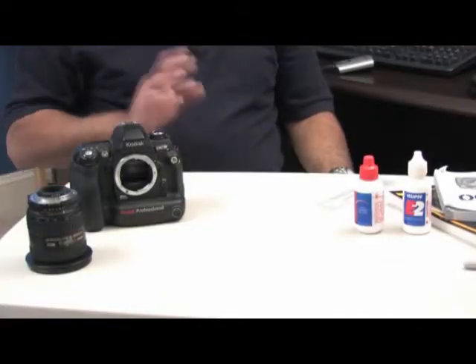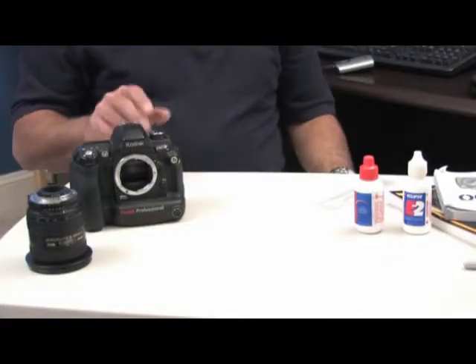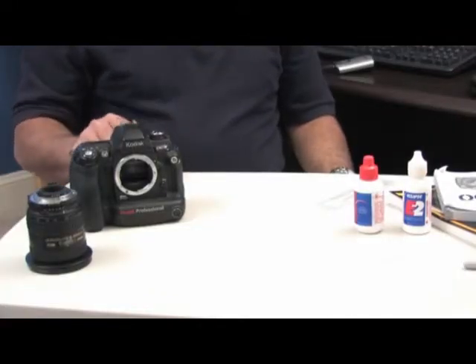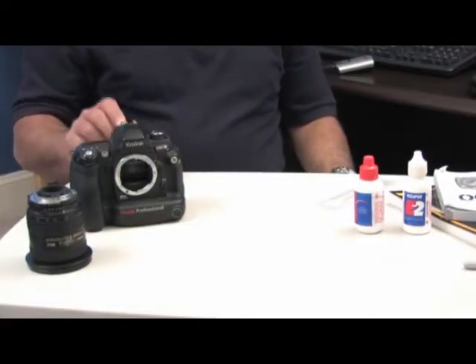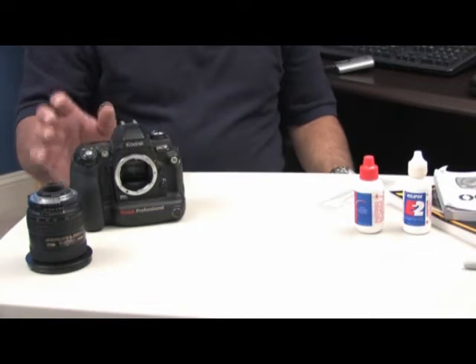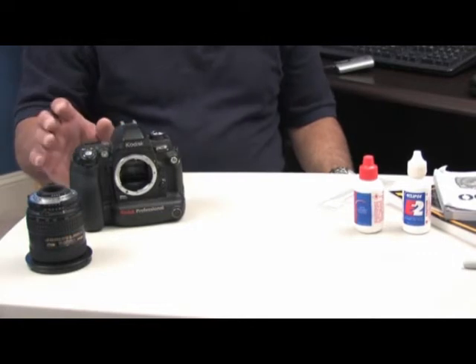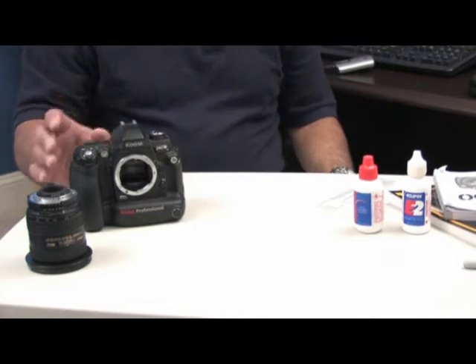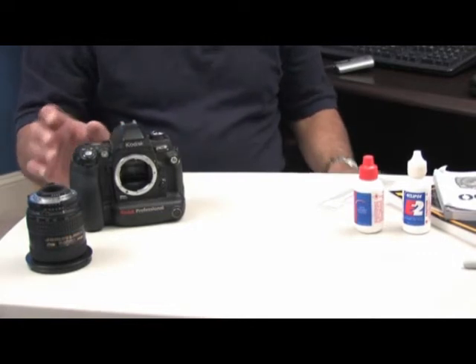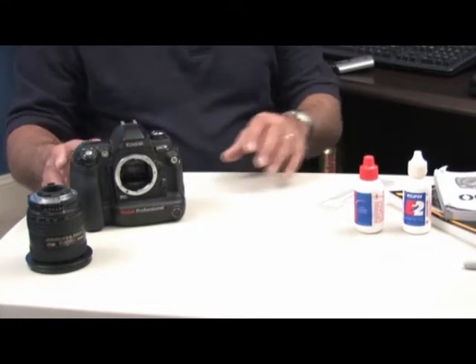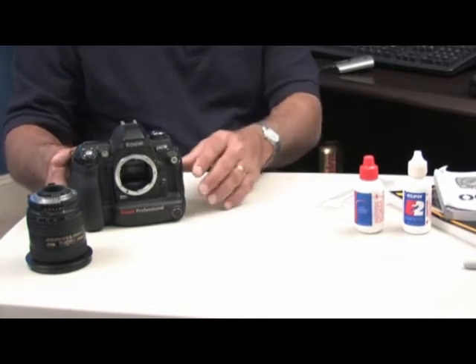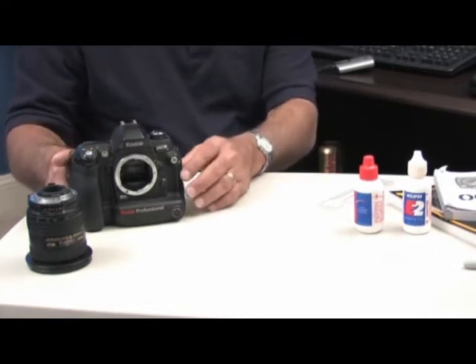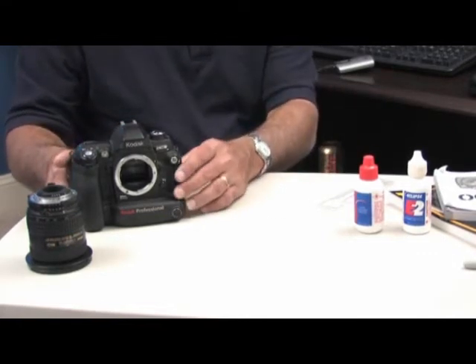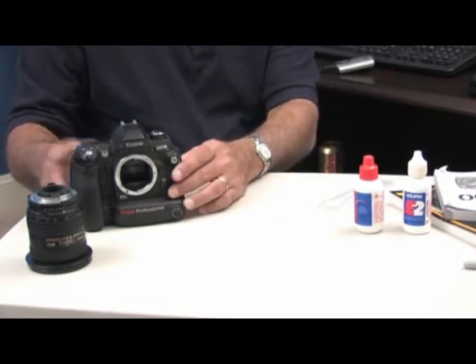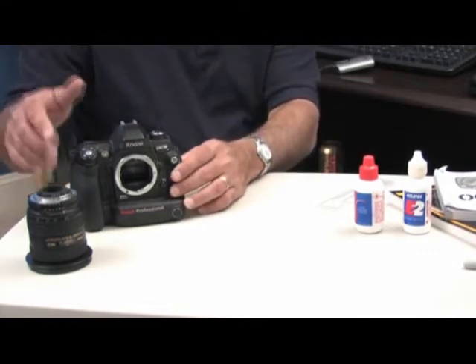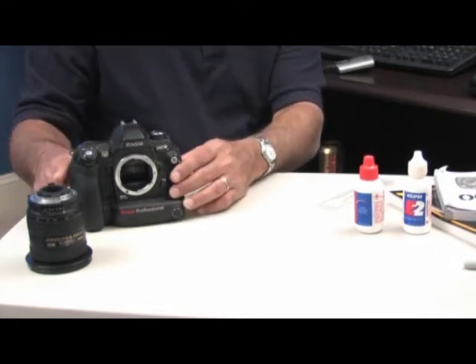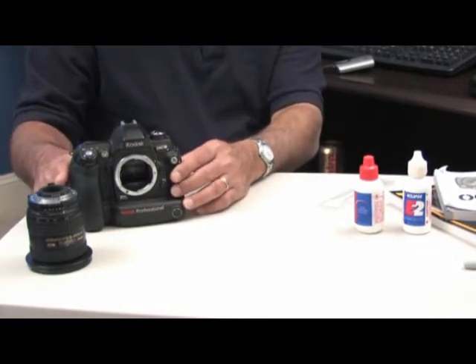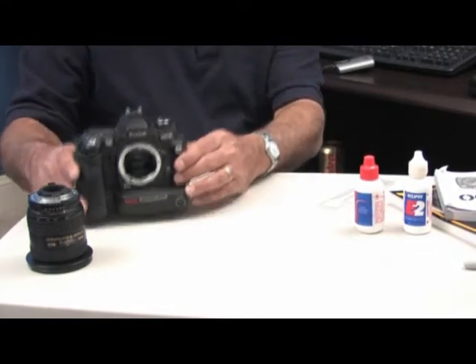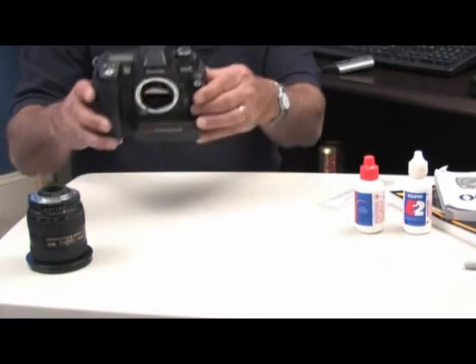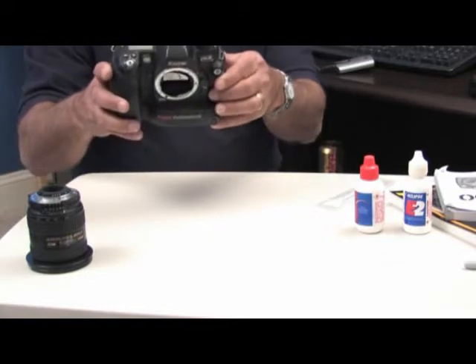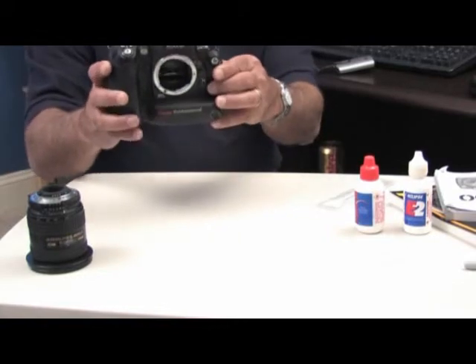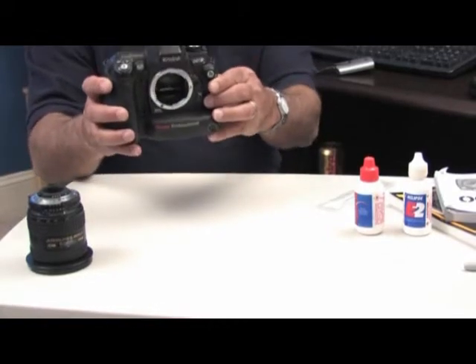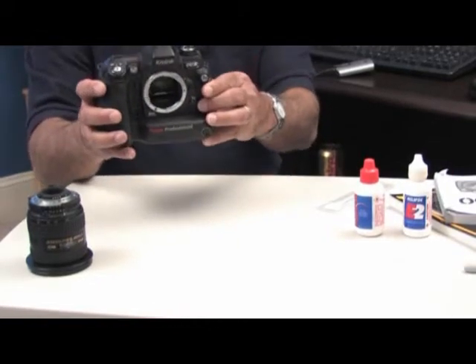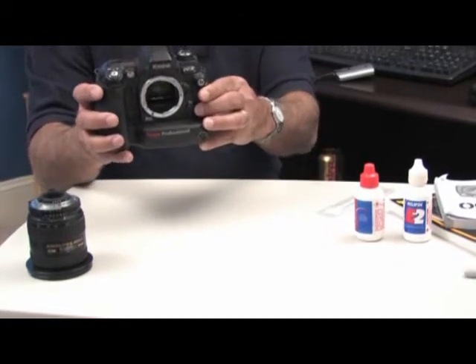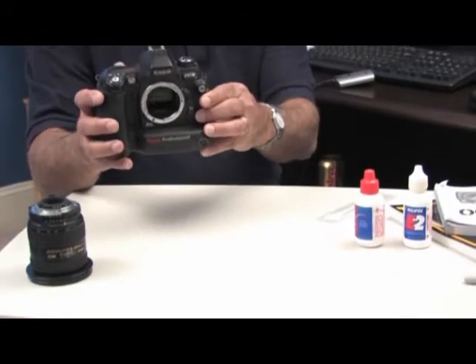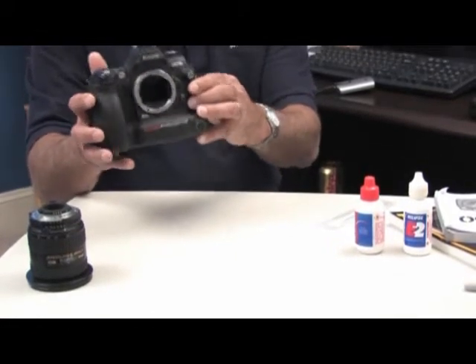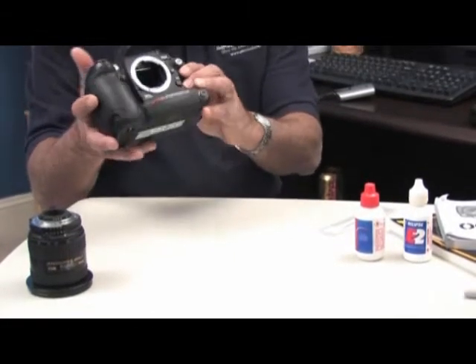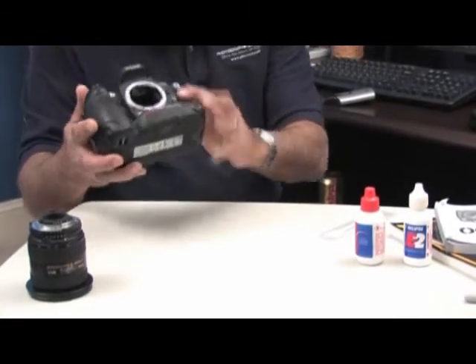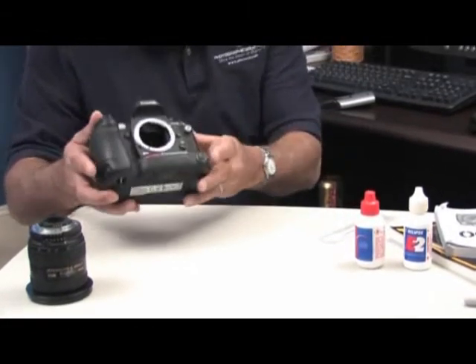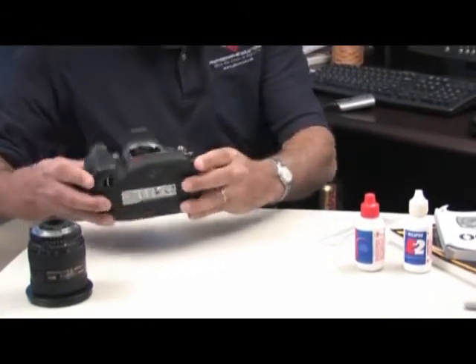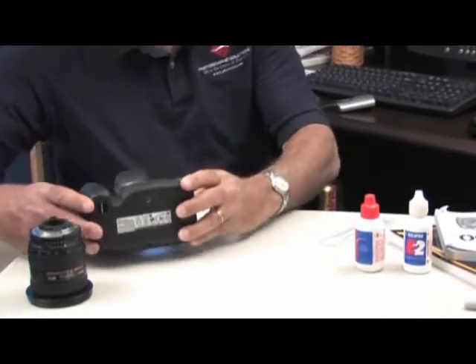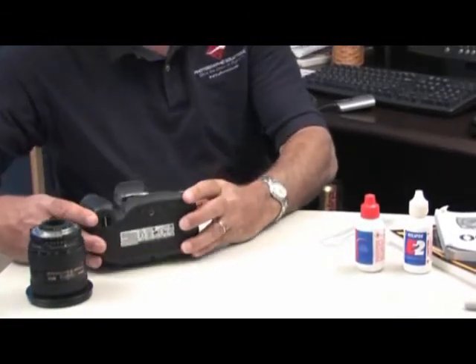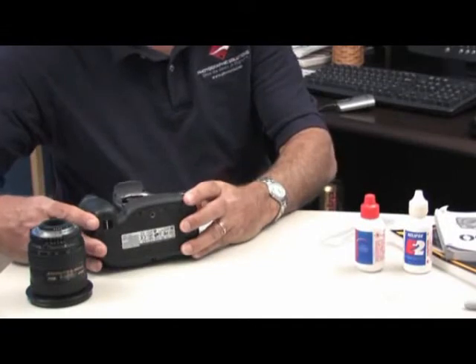Now that we've gathered all our supplies, we are ready to clean the sensor. As you can see, we've already removed the lens. We want to open the mirror and place the camera down.